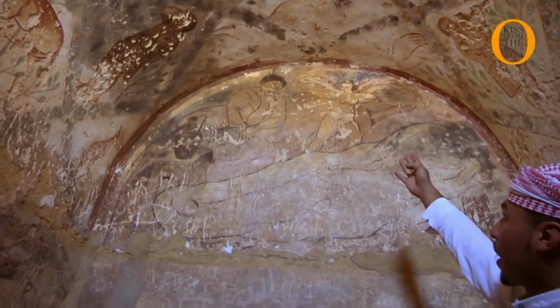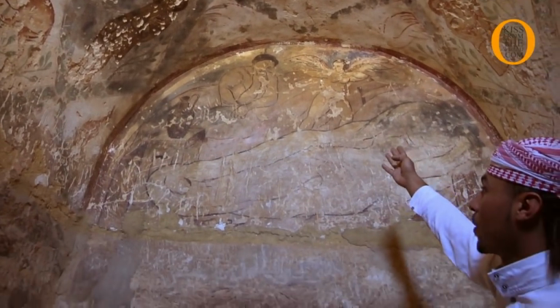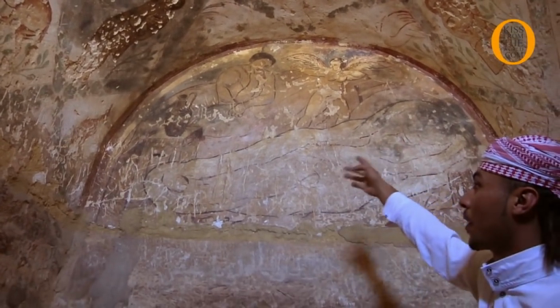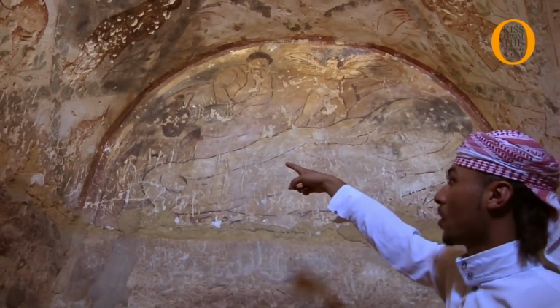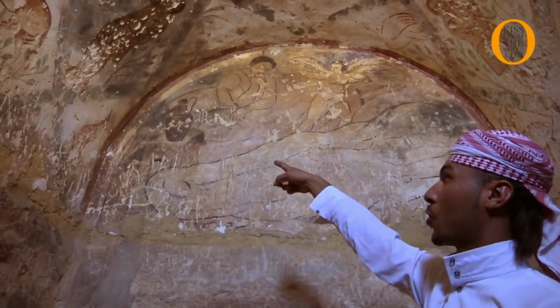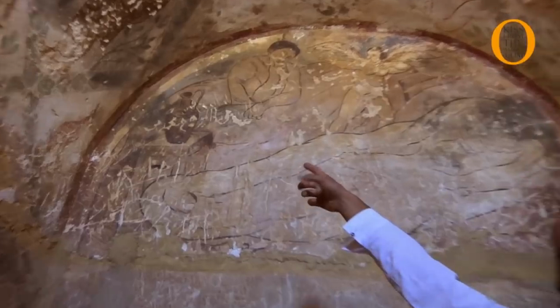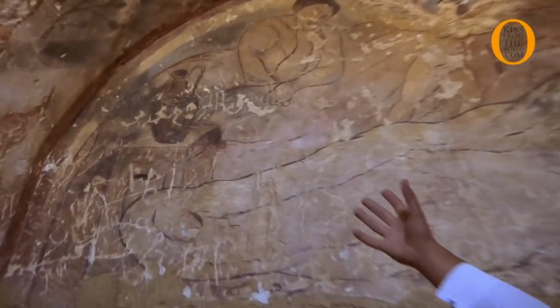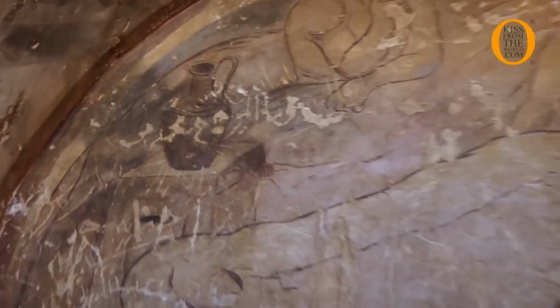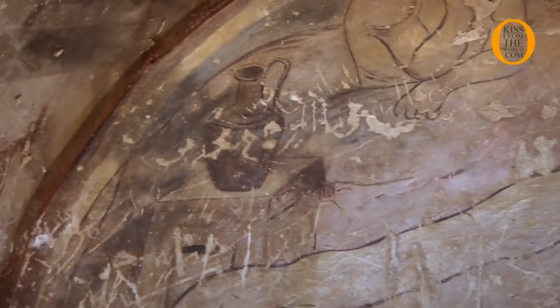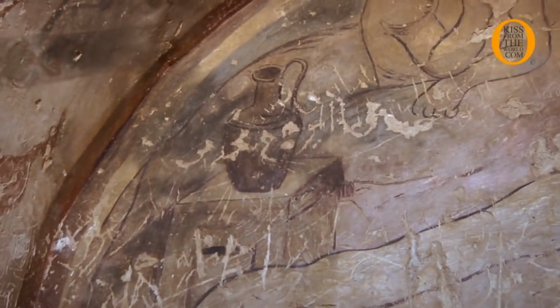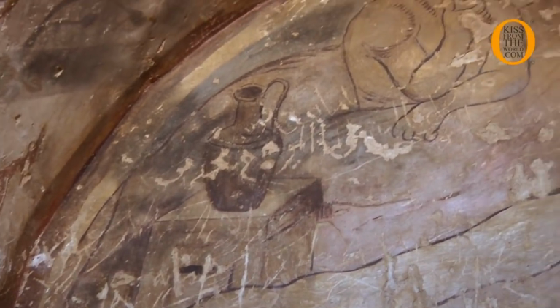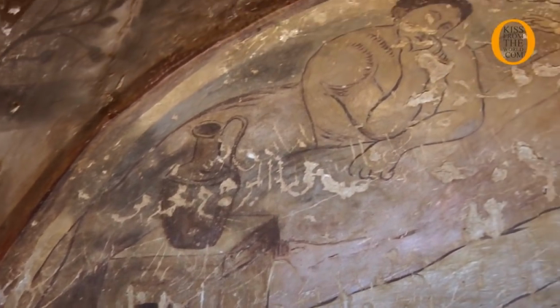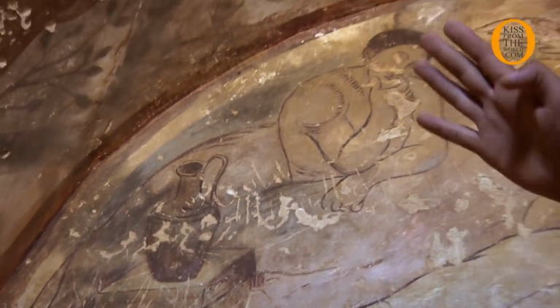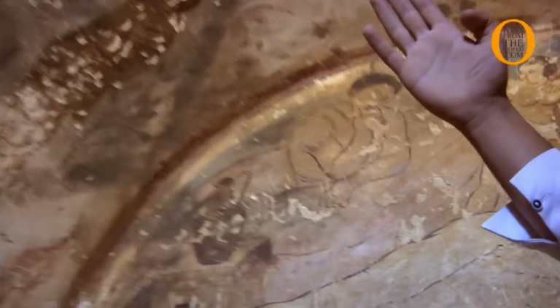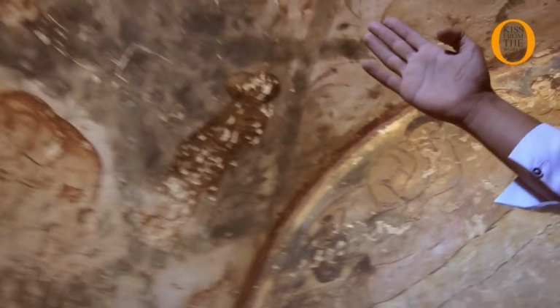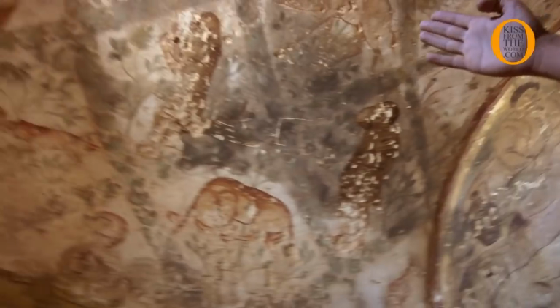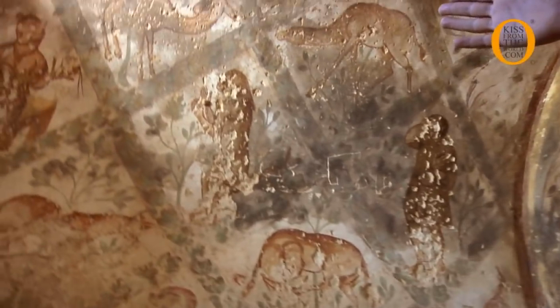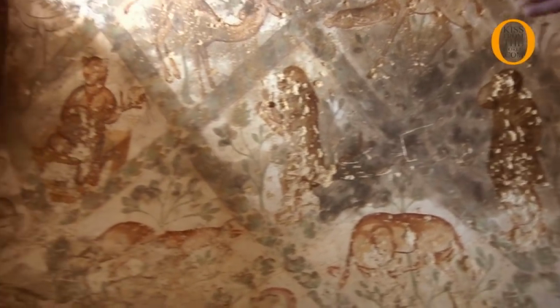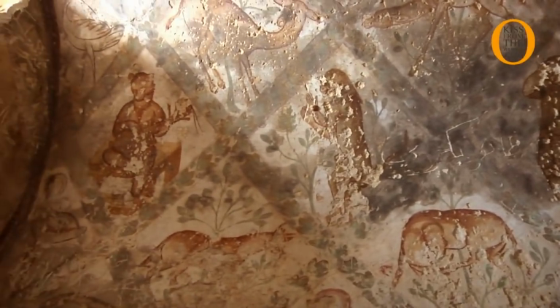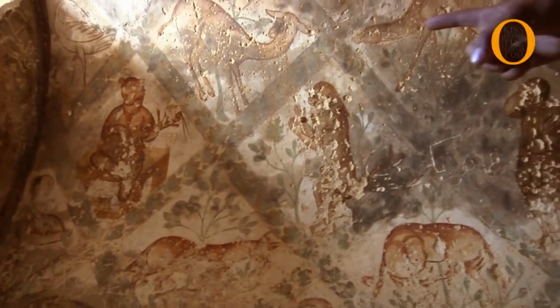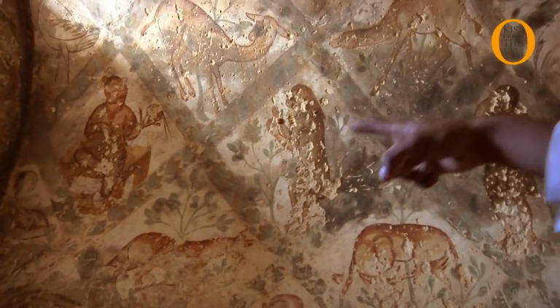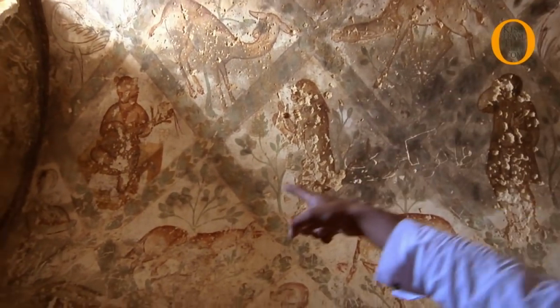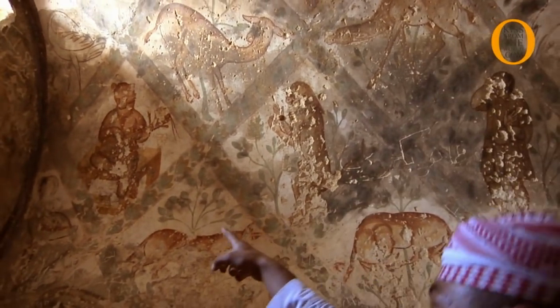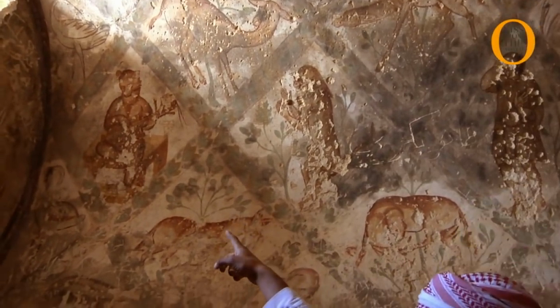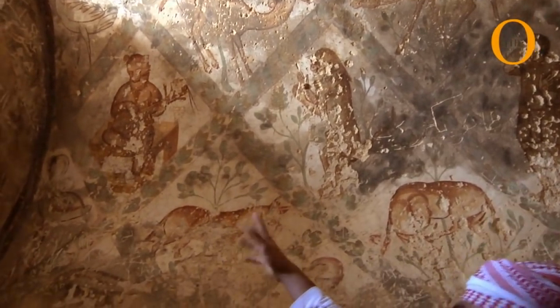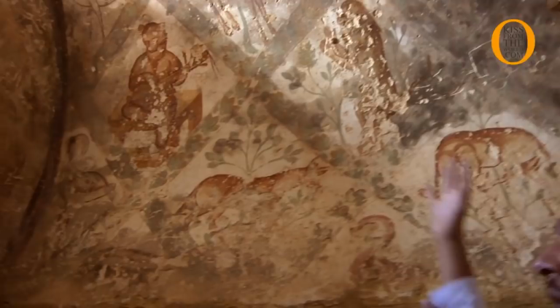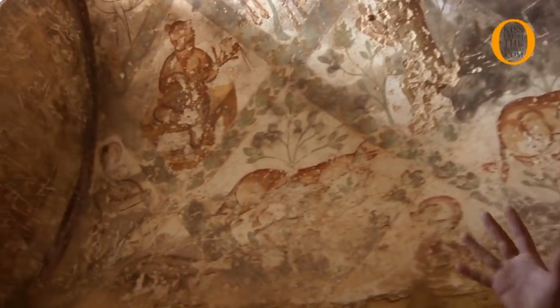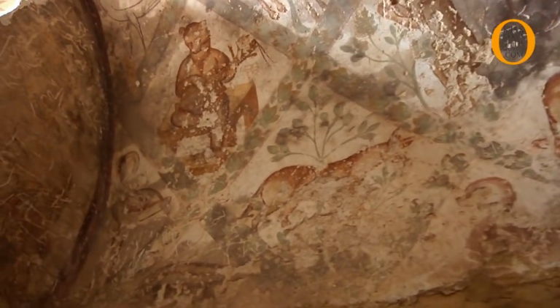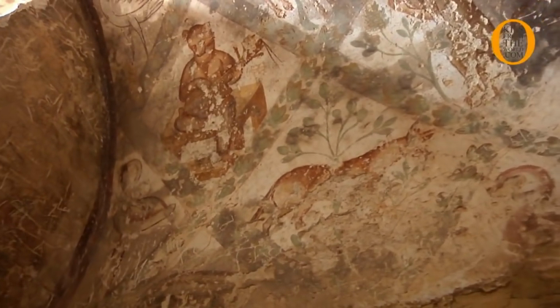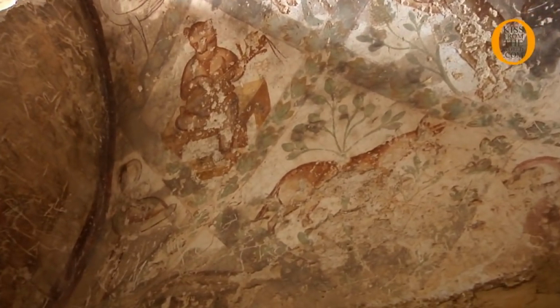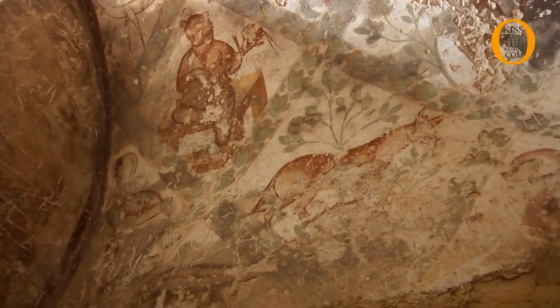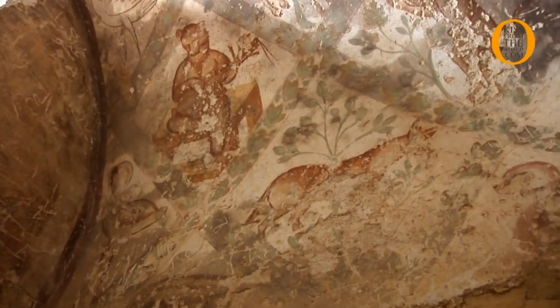Here we have this angel and this is water called the life water. And you can see all the animals here. Look at the monkey here — it's dancing. And here, the bear is playing music. And all these animals were living here in this place.